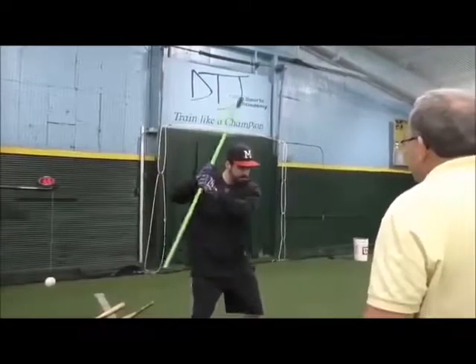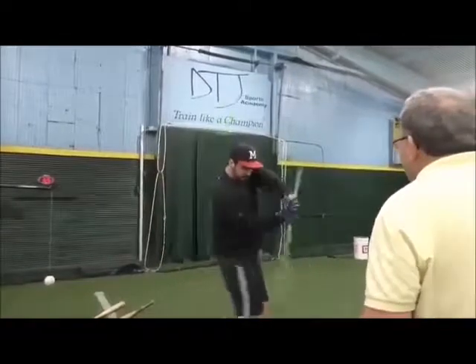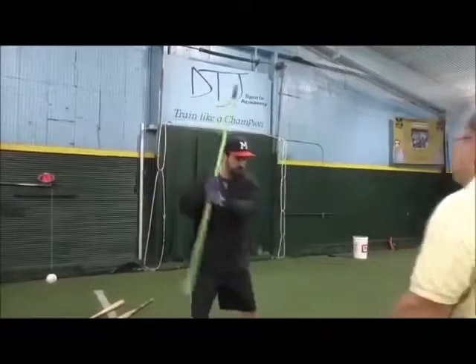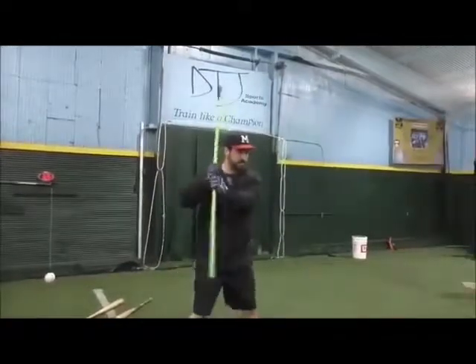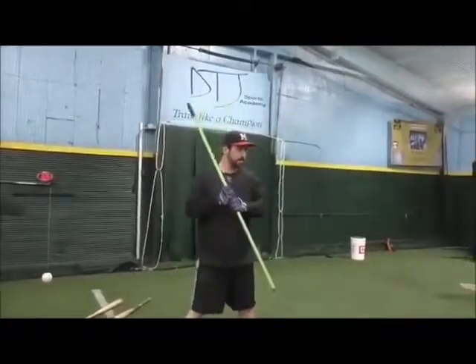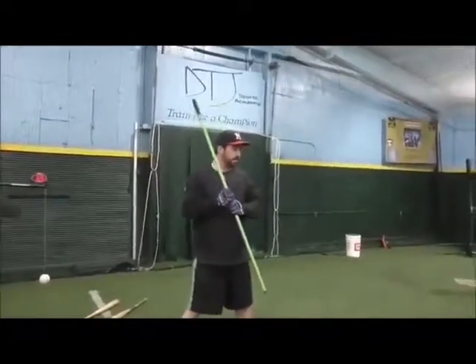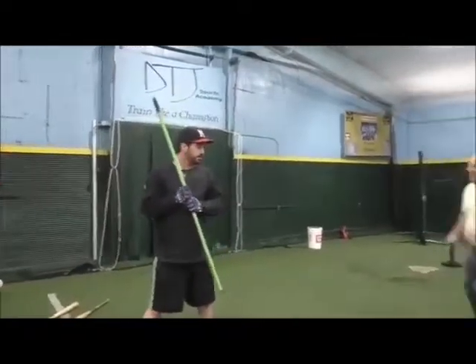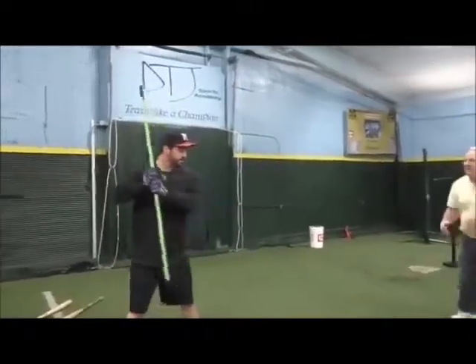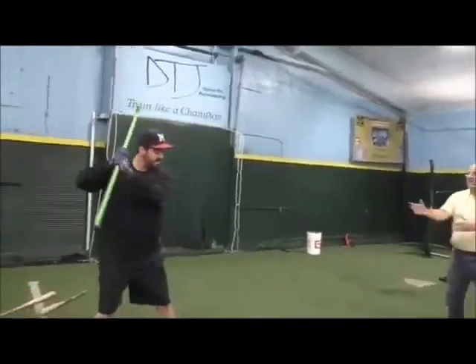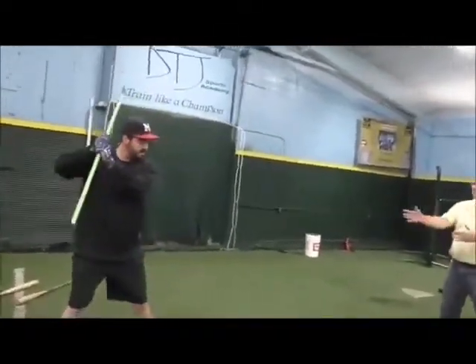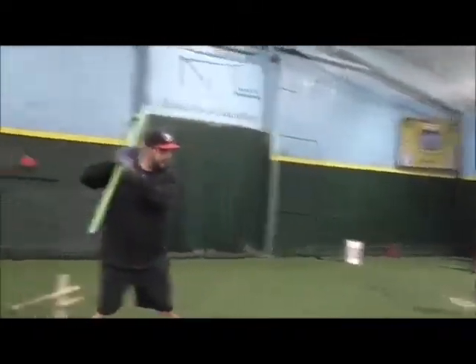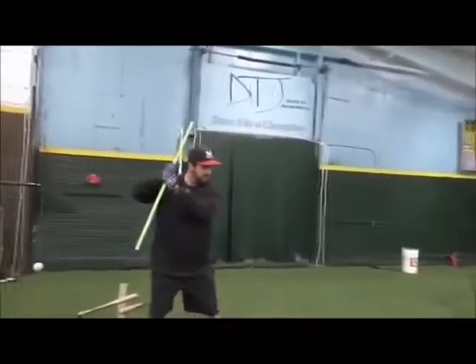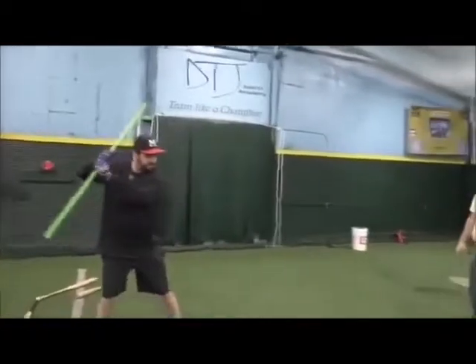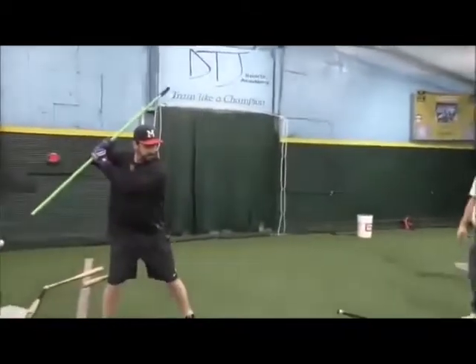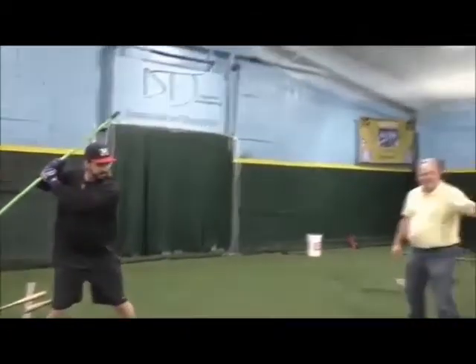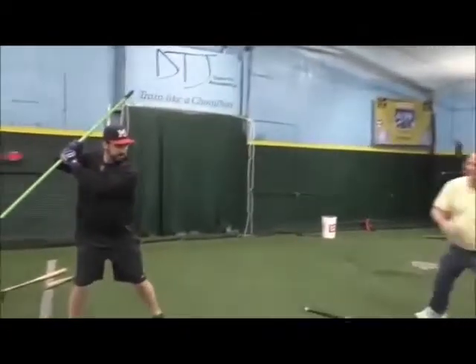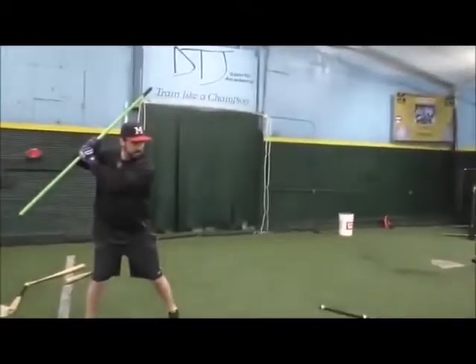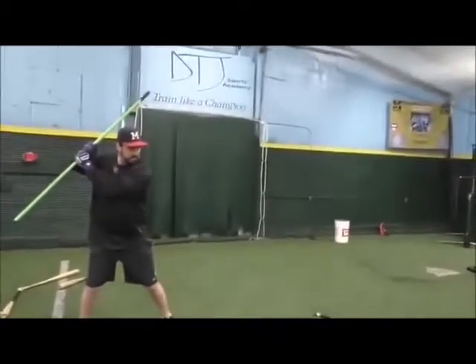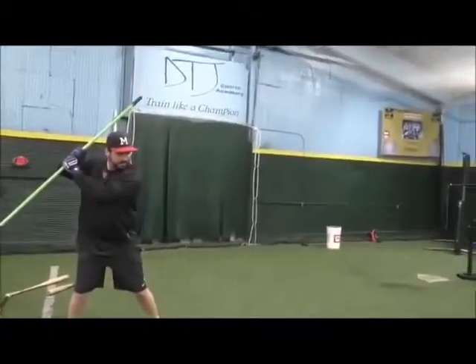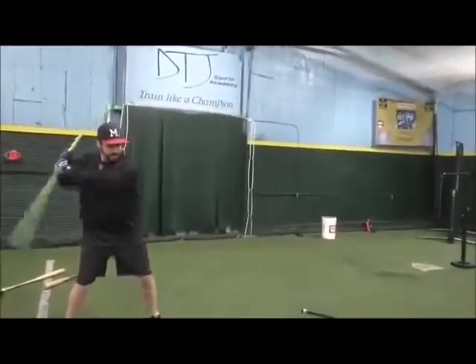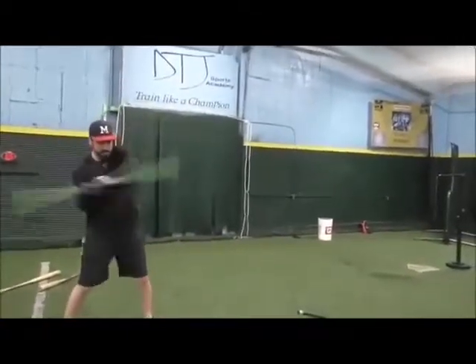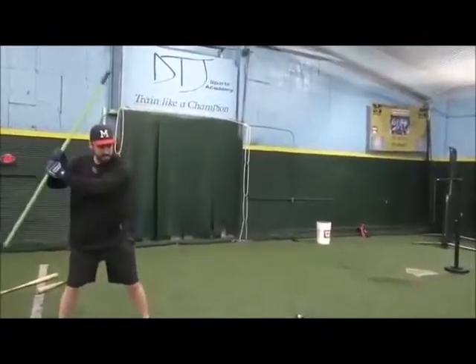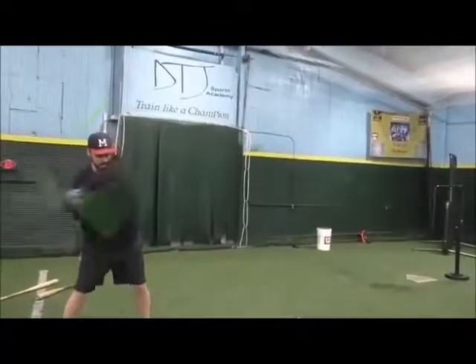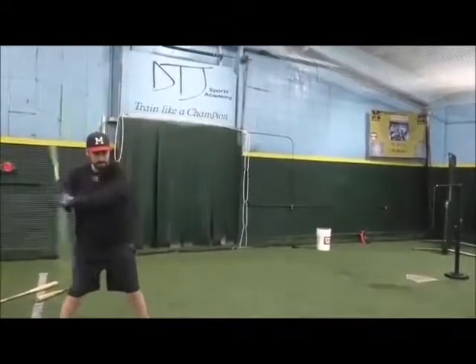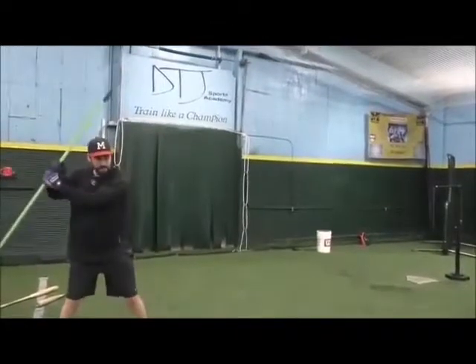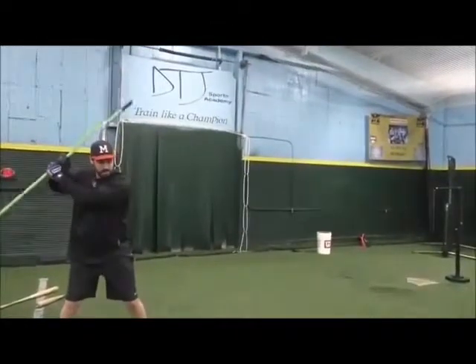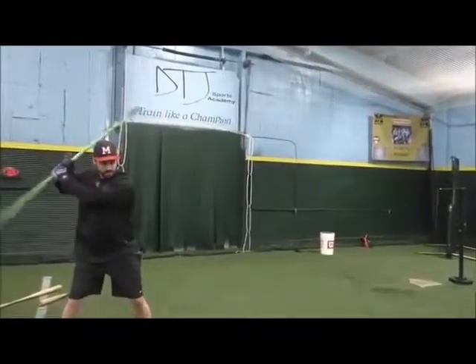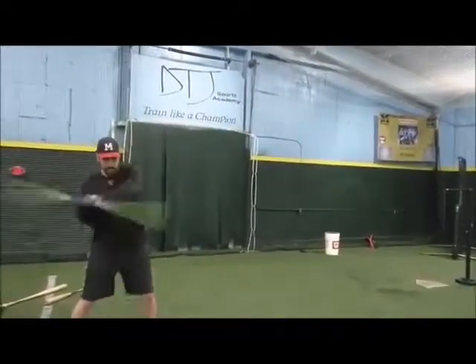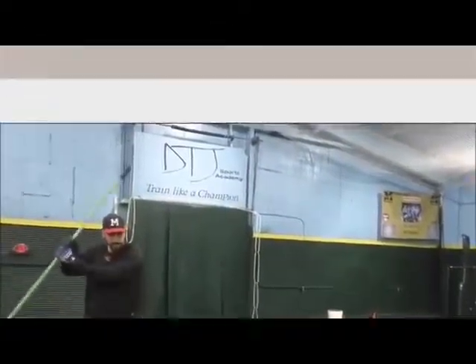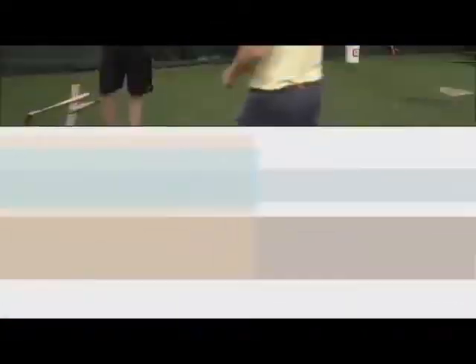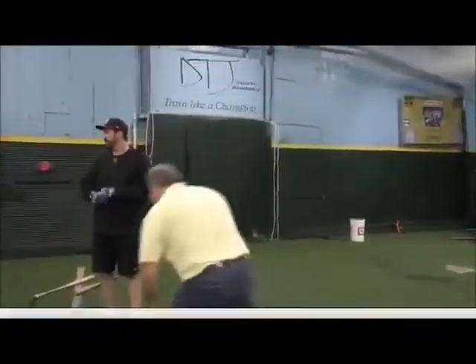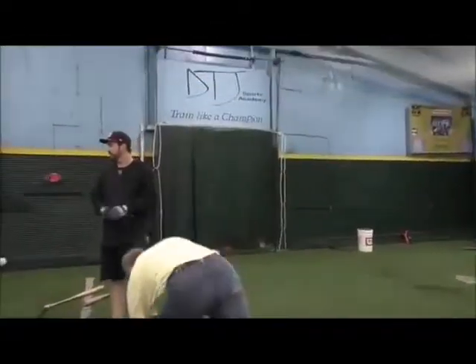Snap it. Now — I'm the pitcher. Load up and create your corner. Now snap it. Over here, me. Snap it. Snap it. Now you're going to snap it.